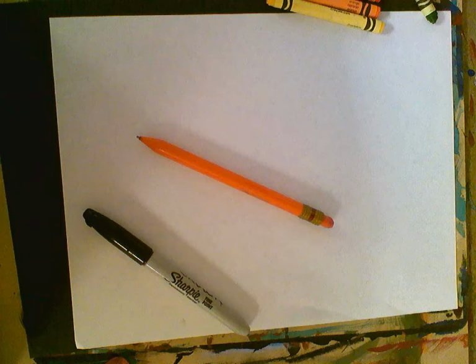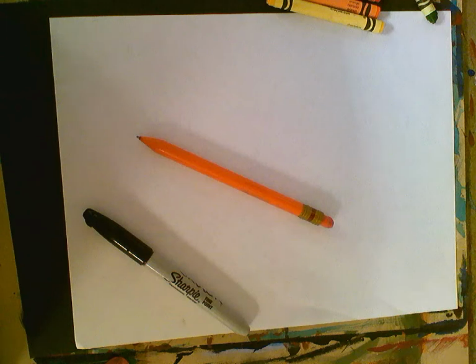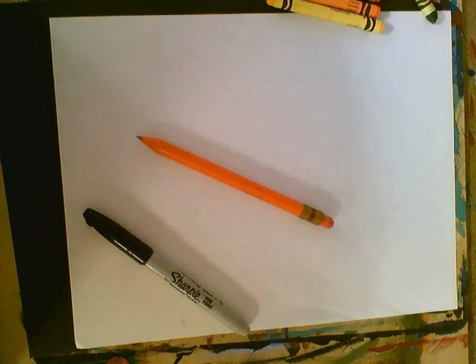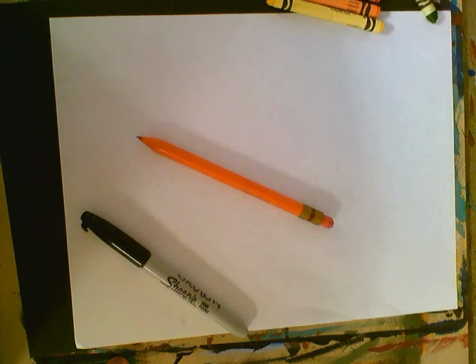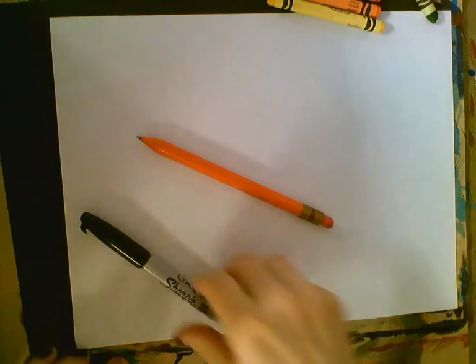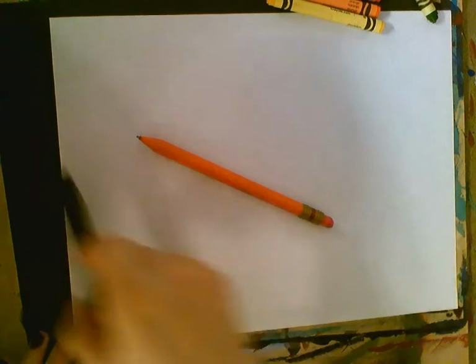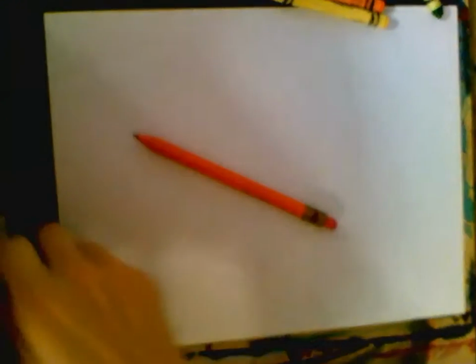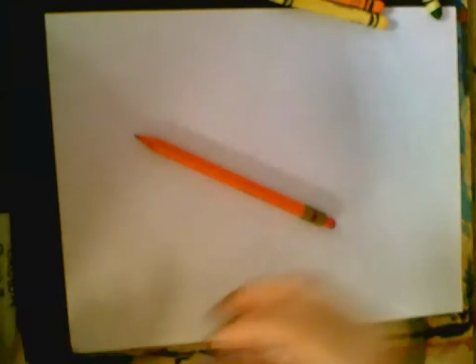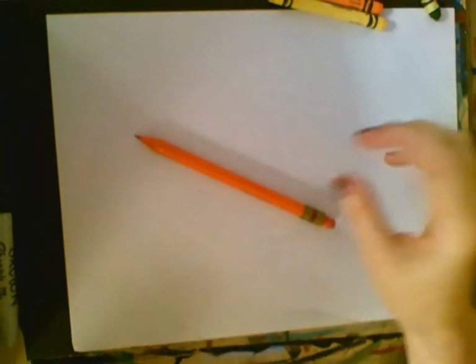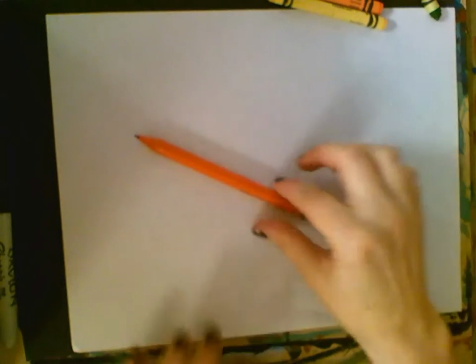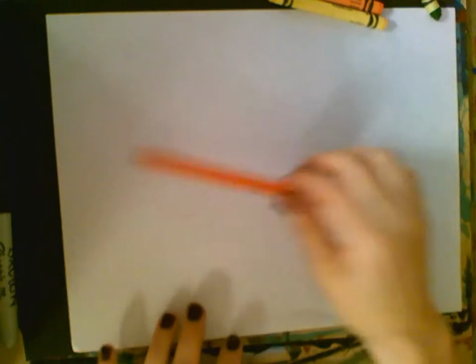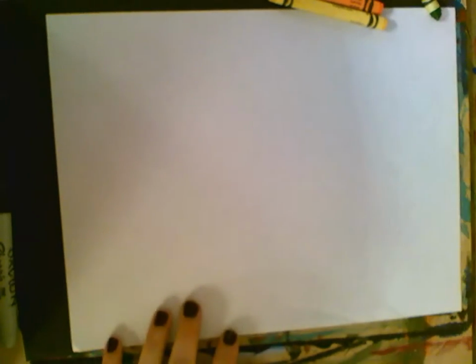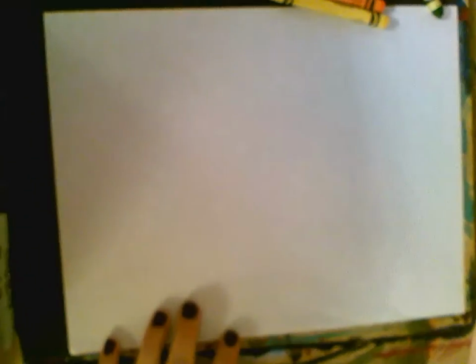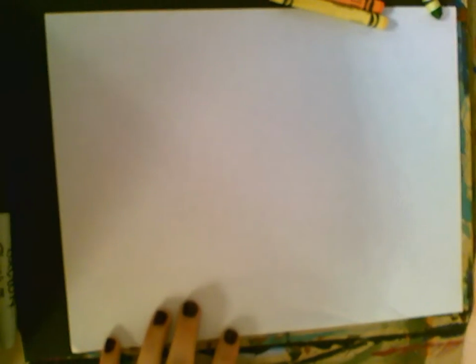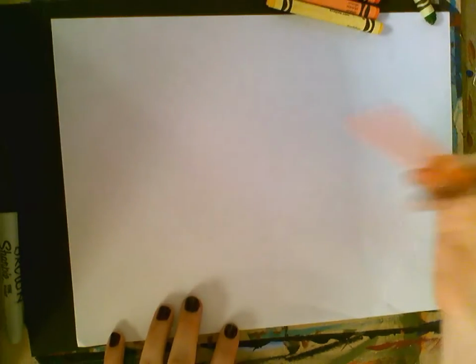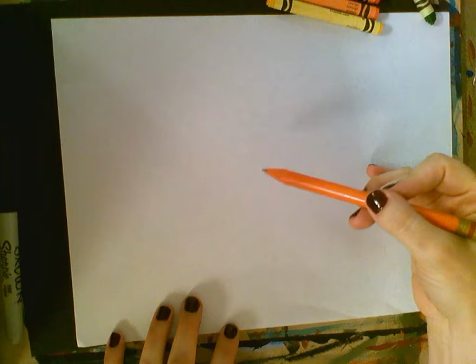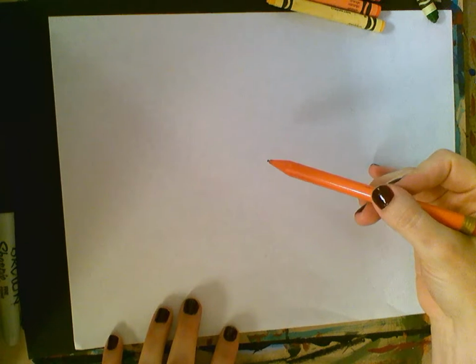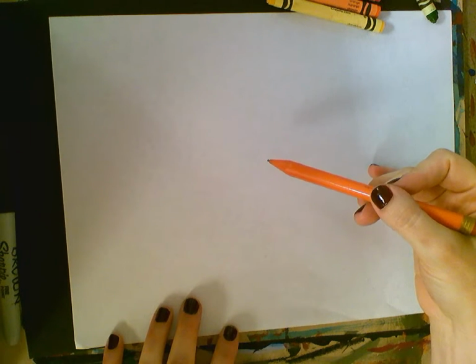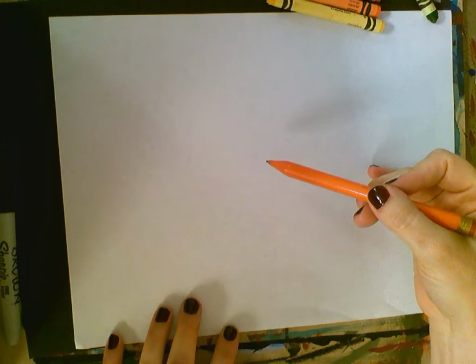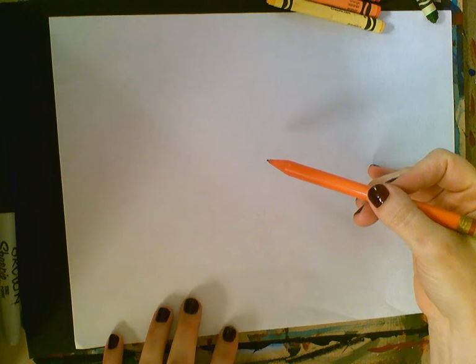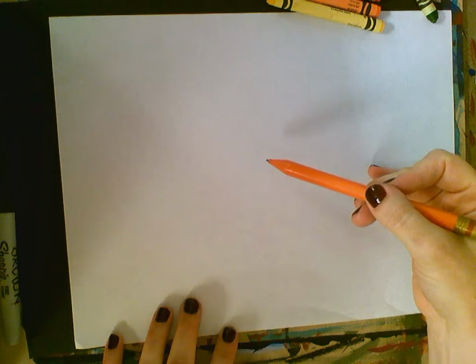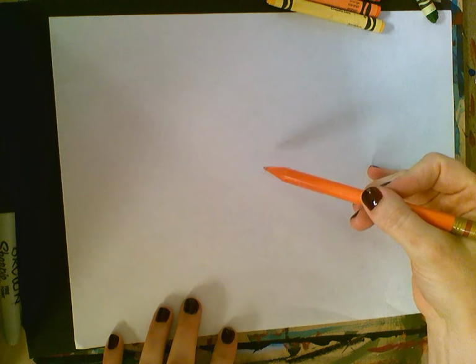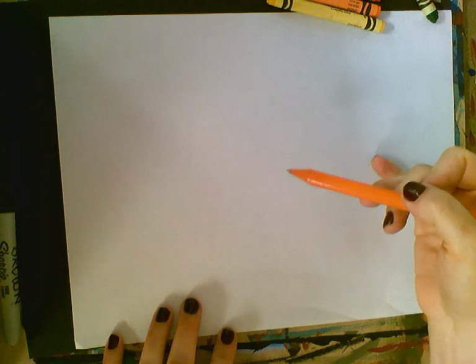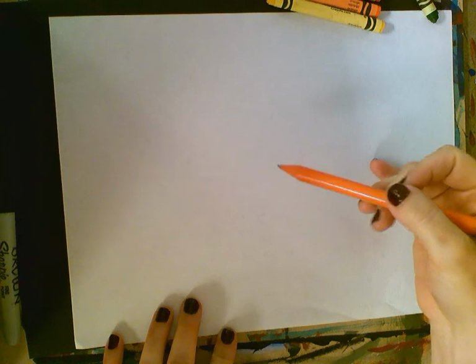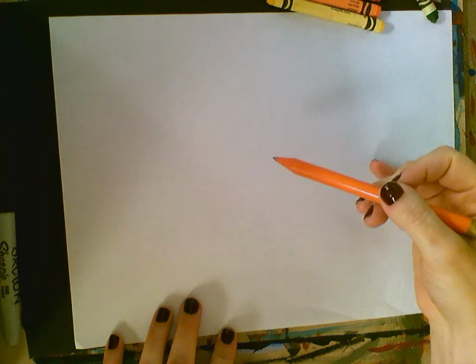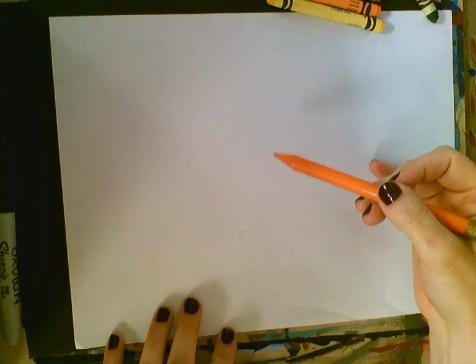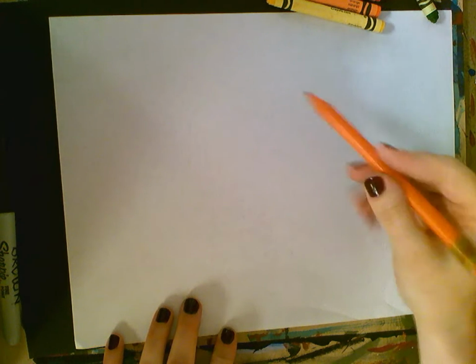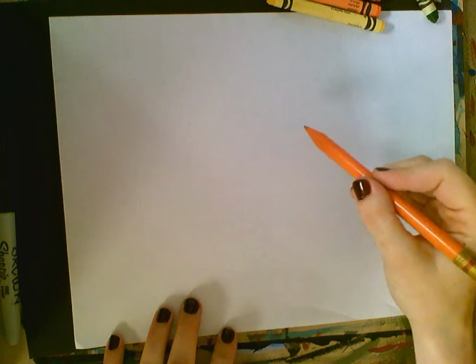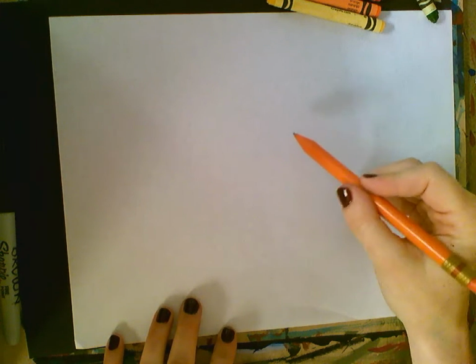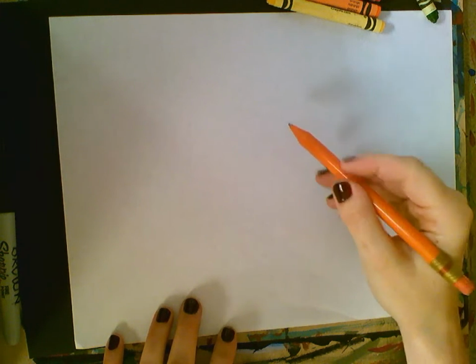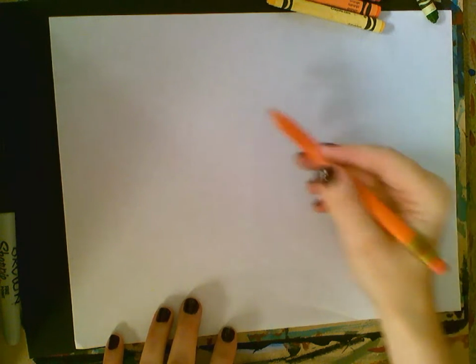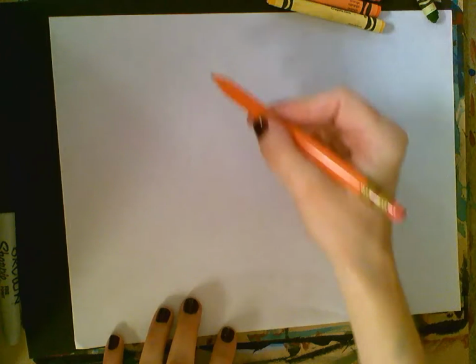Today we are going to draw a pumpkin on a white piece of paper, then cut it out and glue it on a black piece of paper, and finish it with oil pastels.